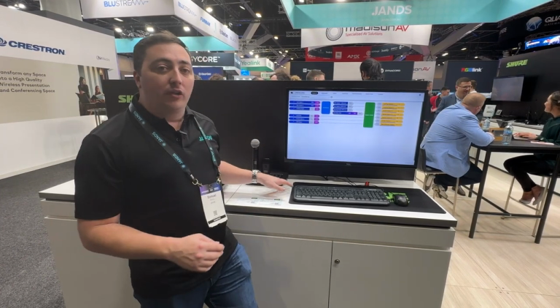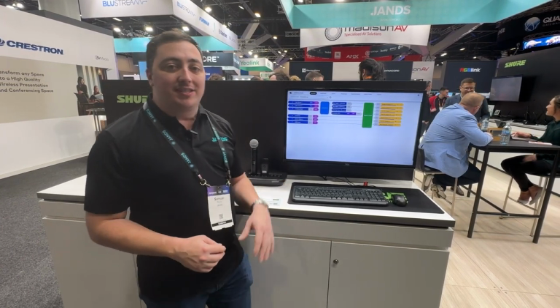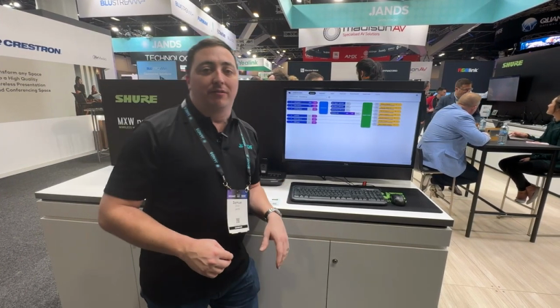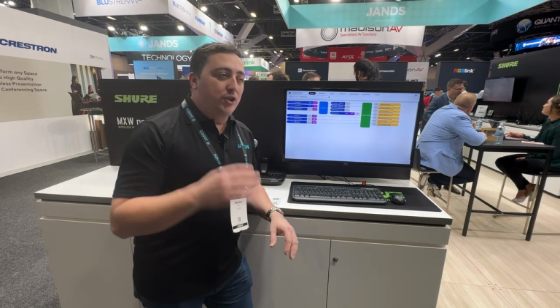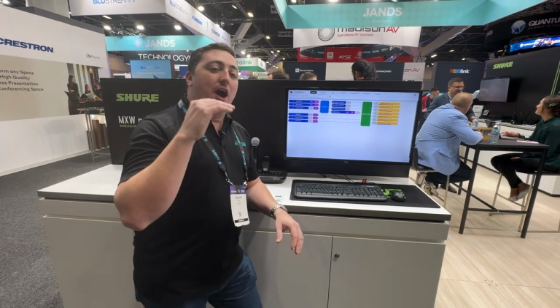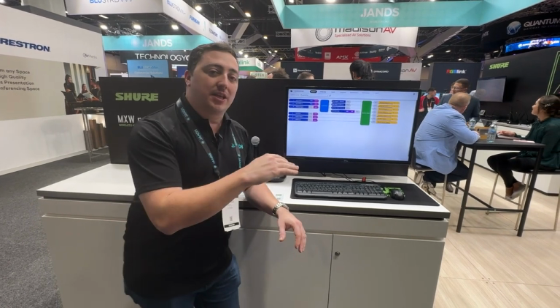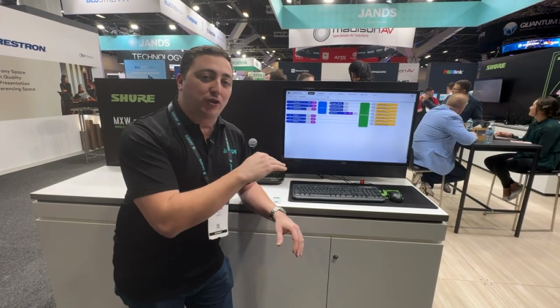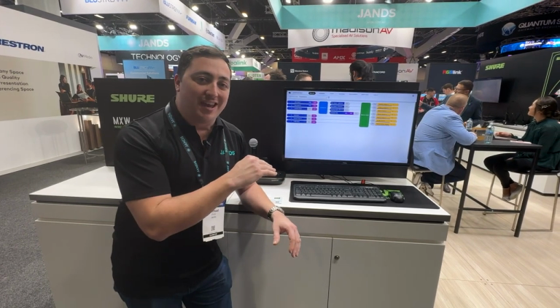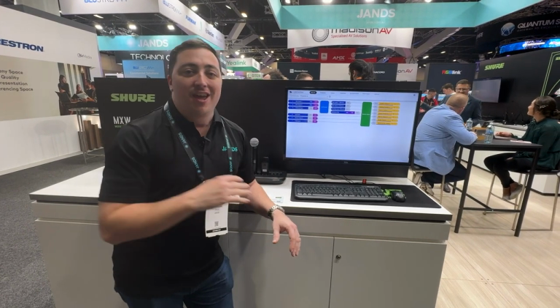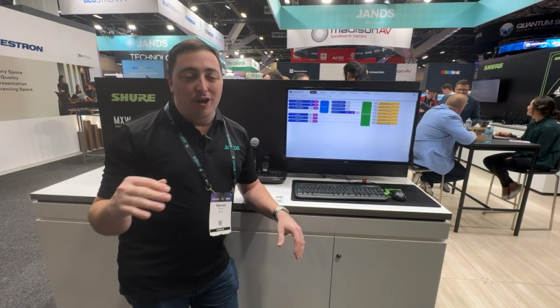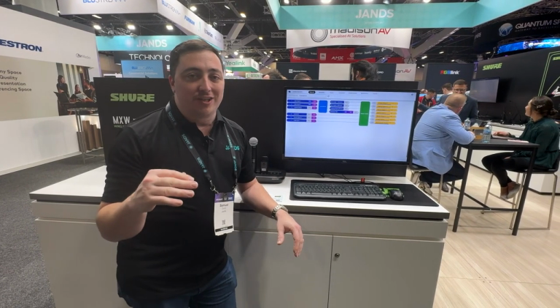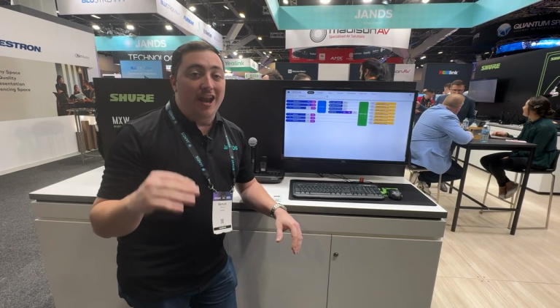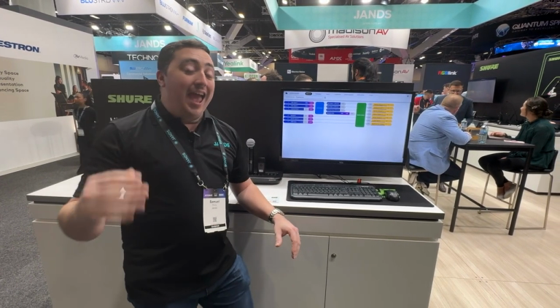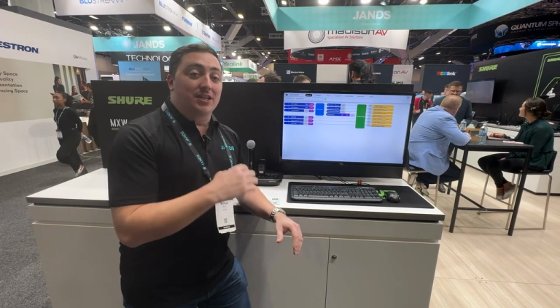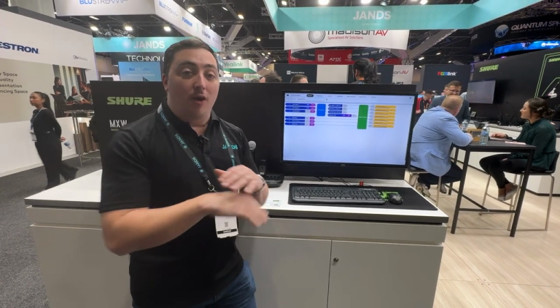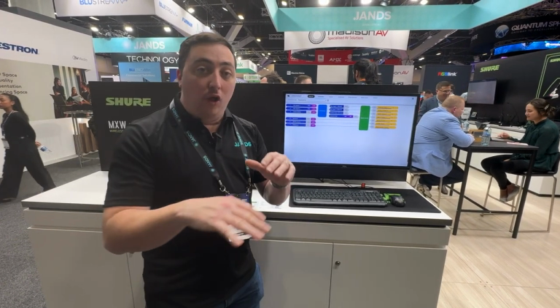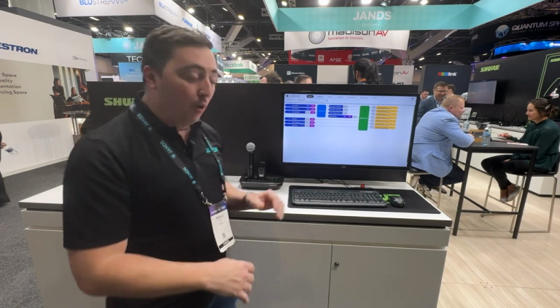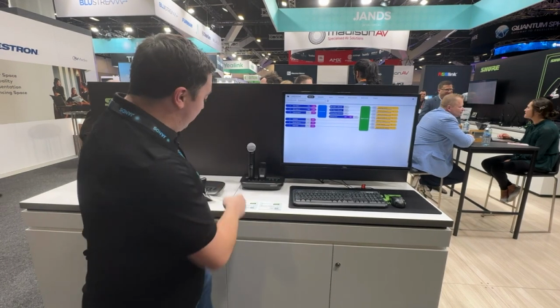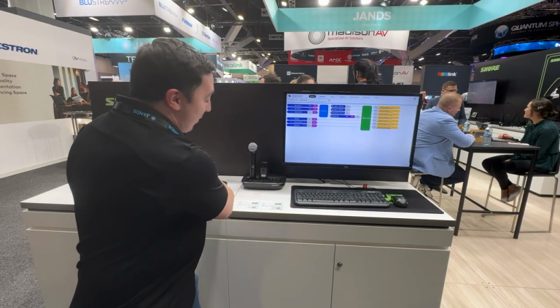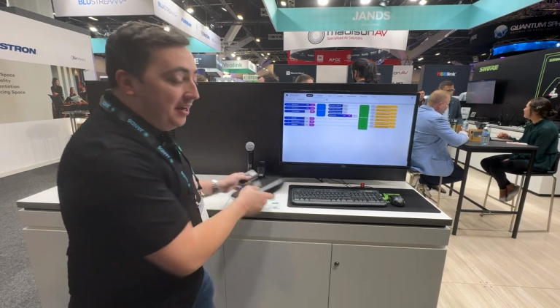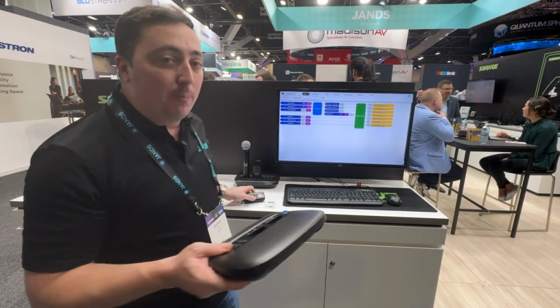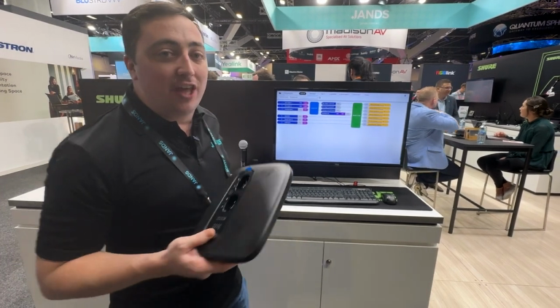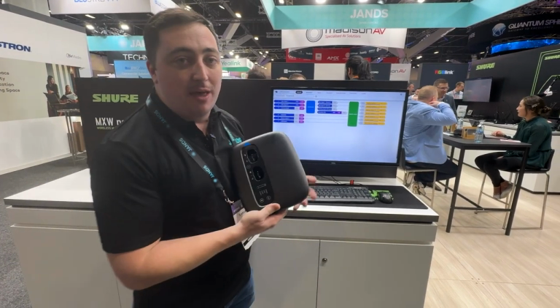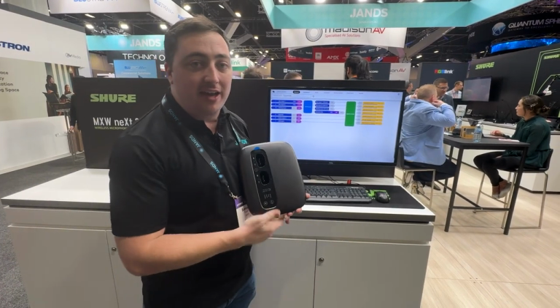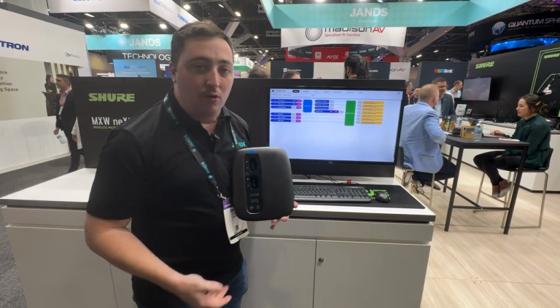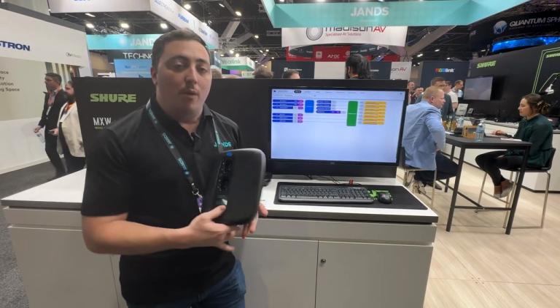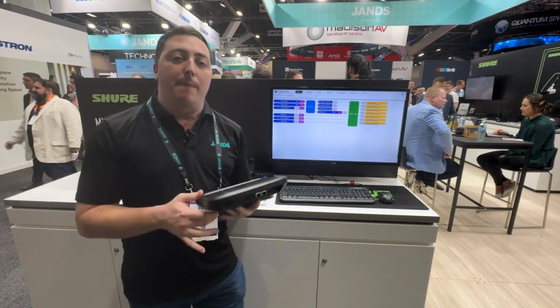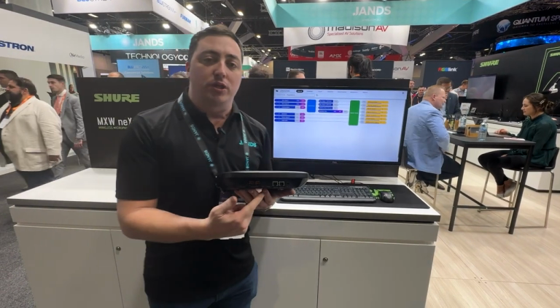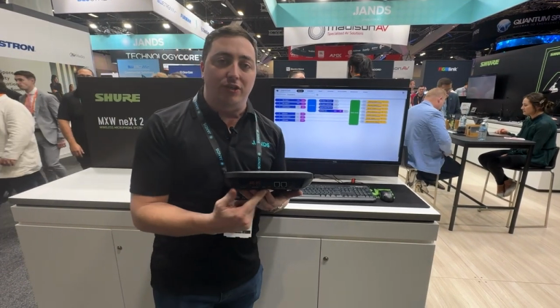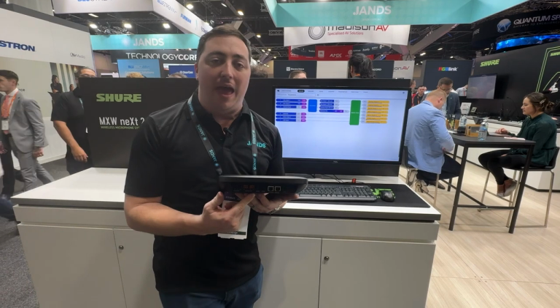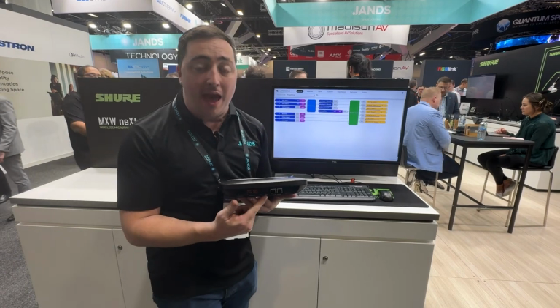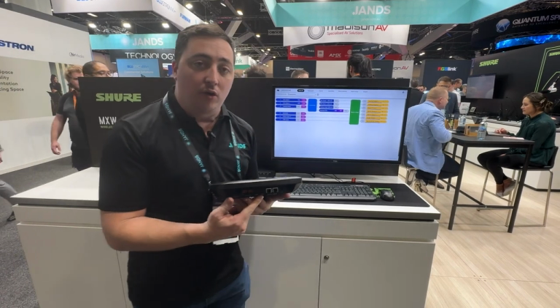What we do is we have an all-in-one station which has our access point transceiver, network charging station and DSP all on board. It comes in a nice little package that looks something like so, where we have a couple of USB connections on the back for power and audio.